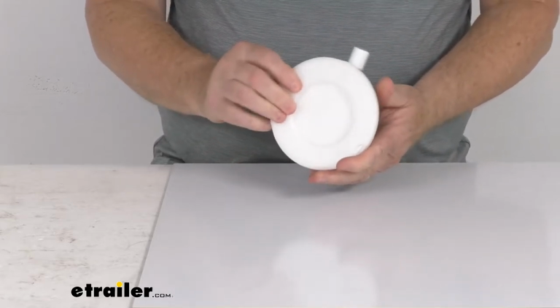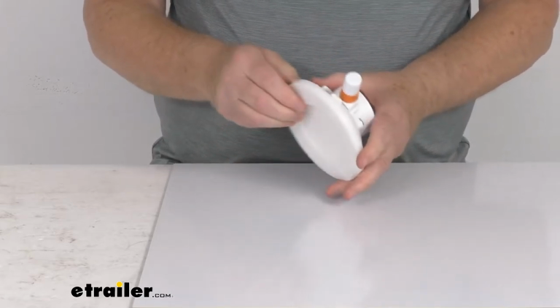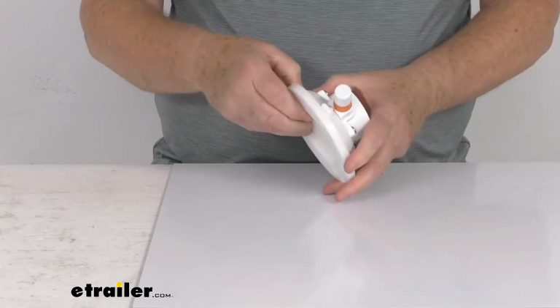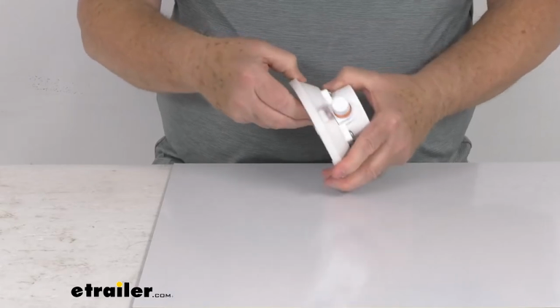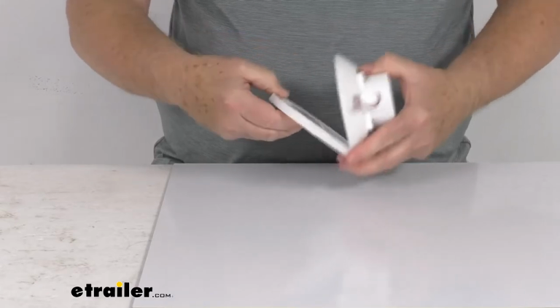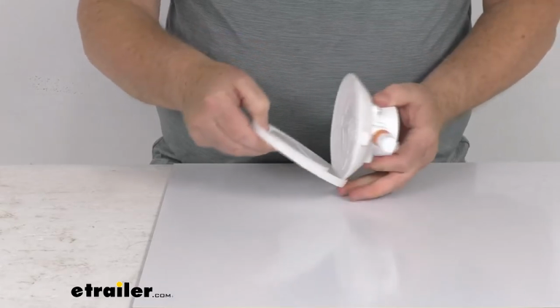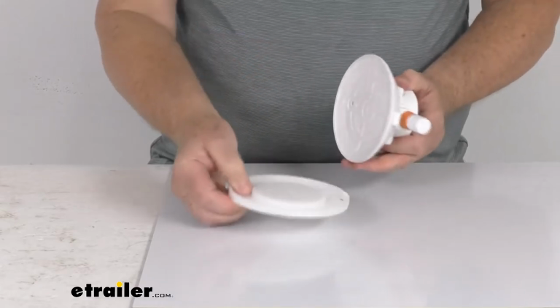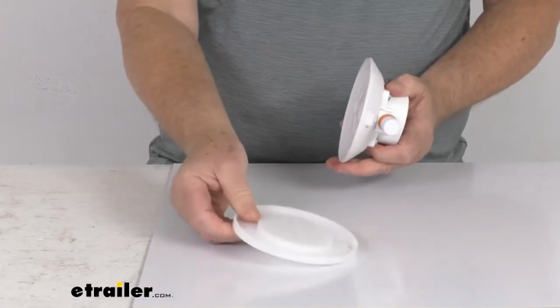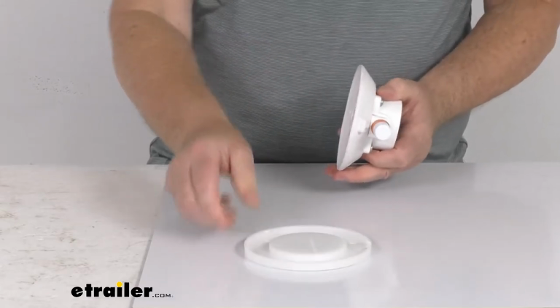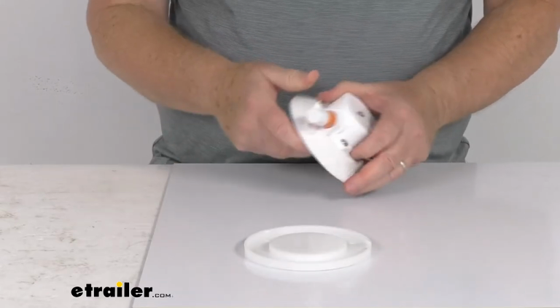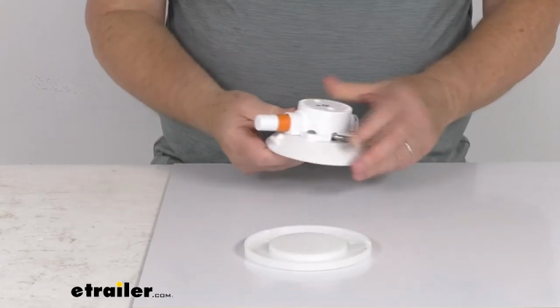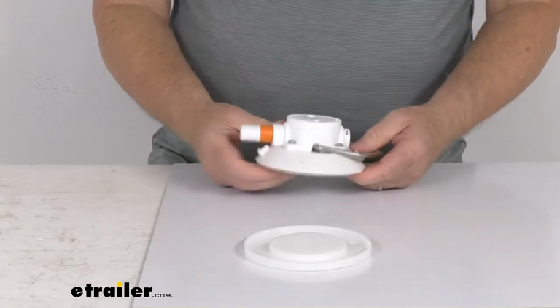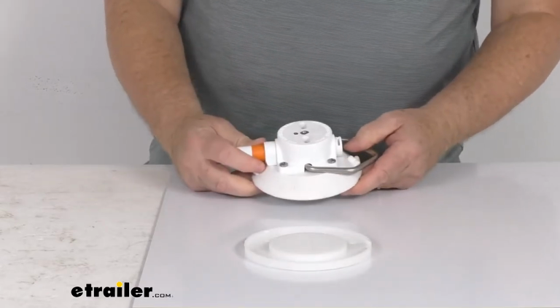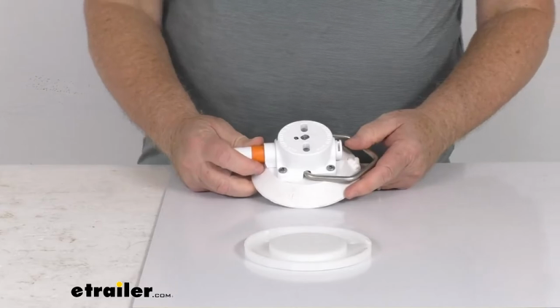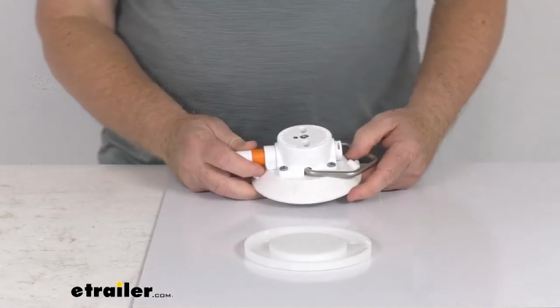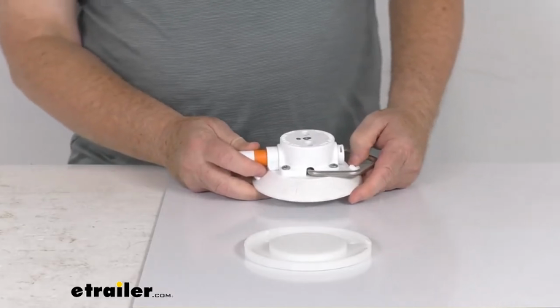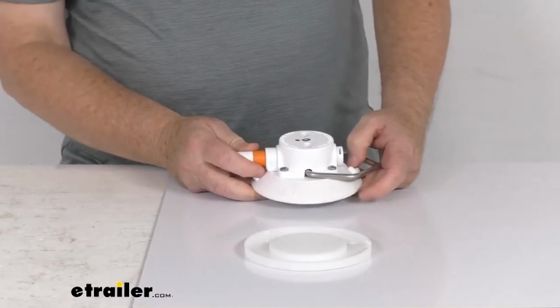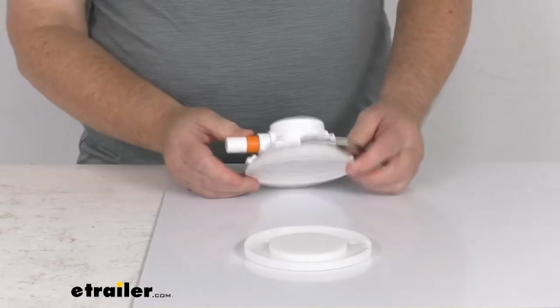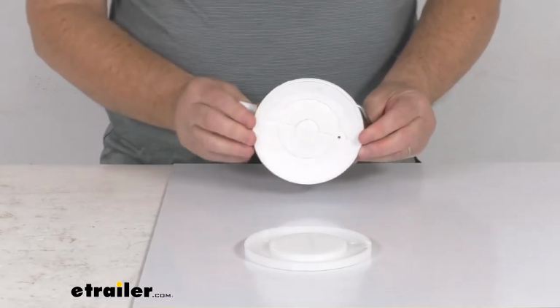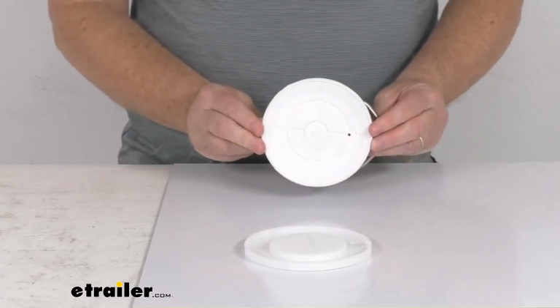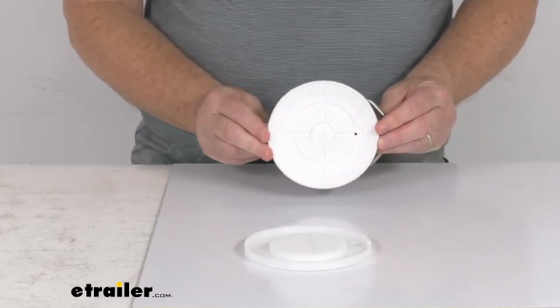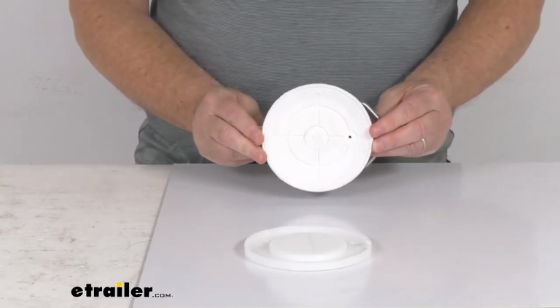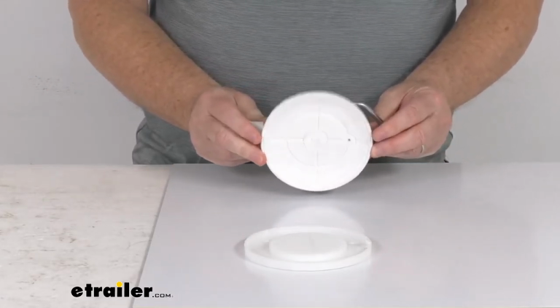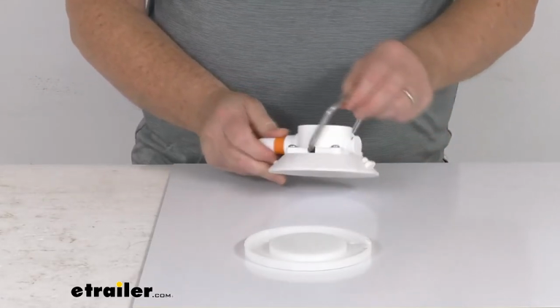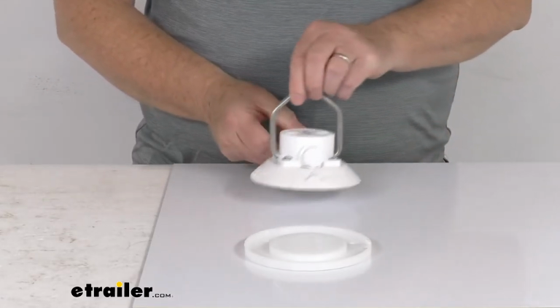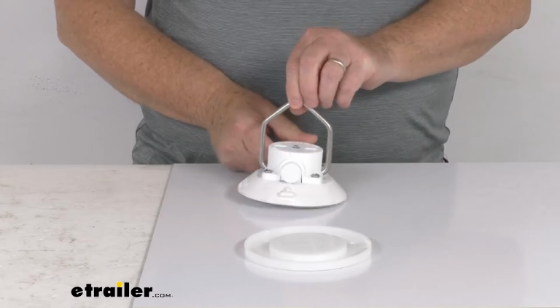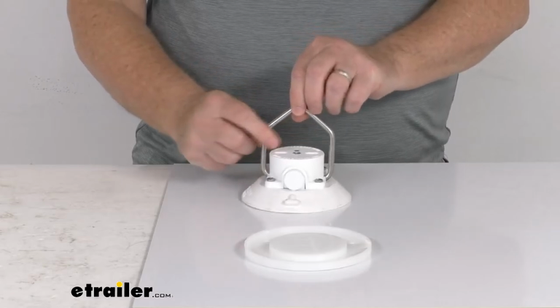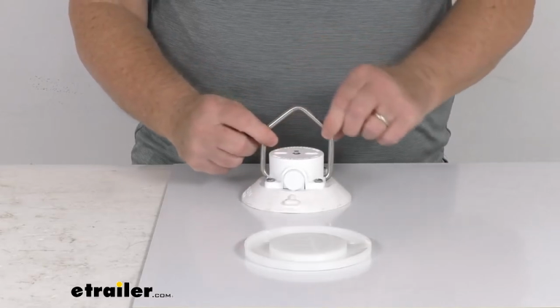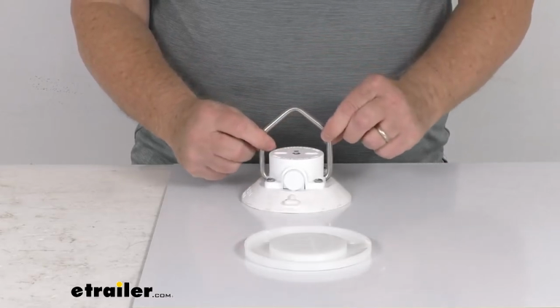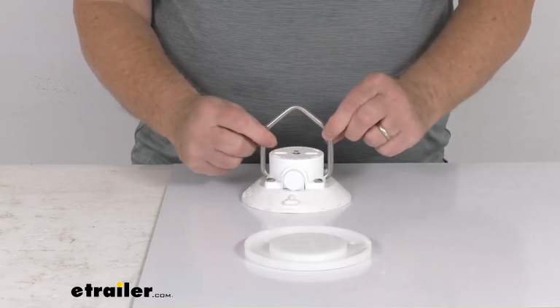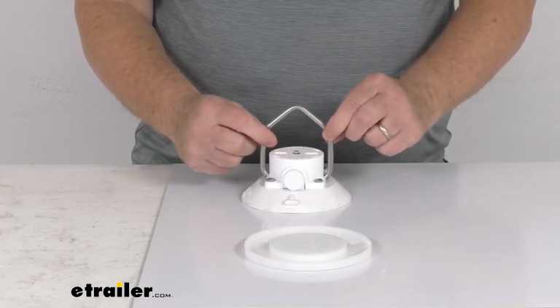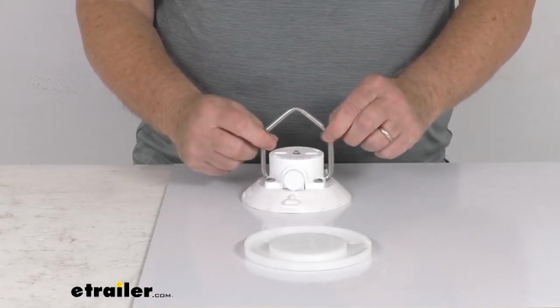It has a nice bright white color. This part is made in the USA. The pull rating is 120 pounds, the diameter is 4½ inches, and the D-ring width is right about 2½ inches.